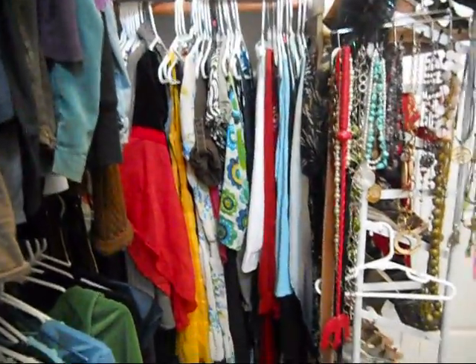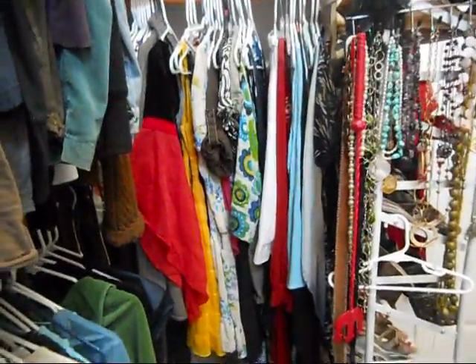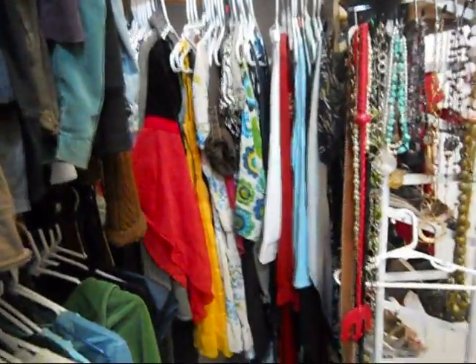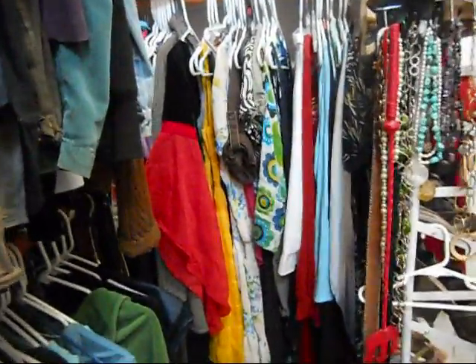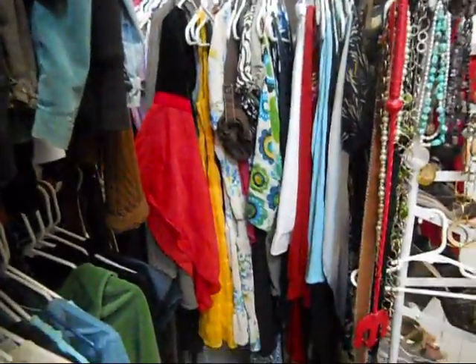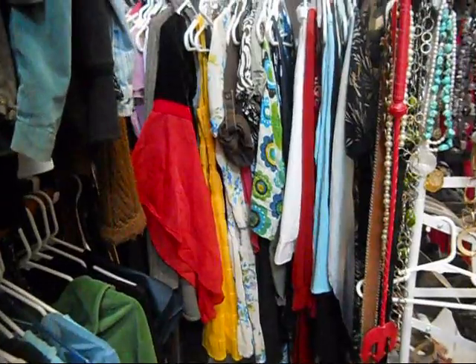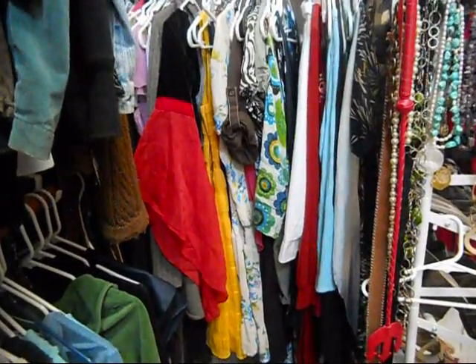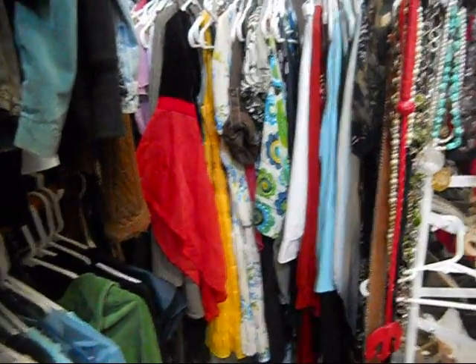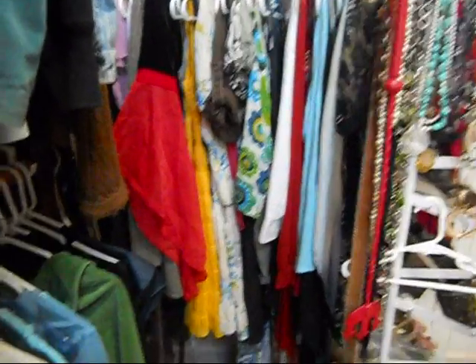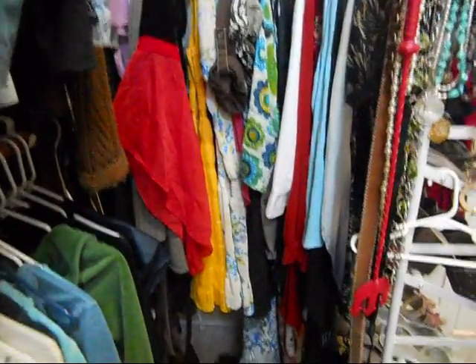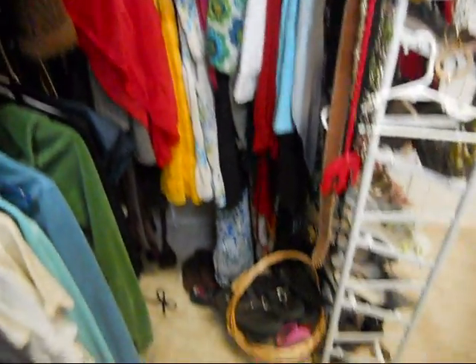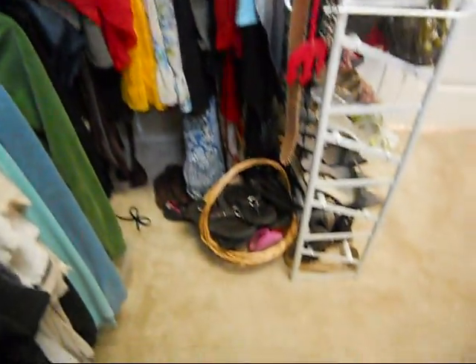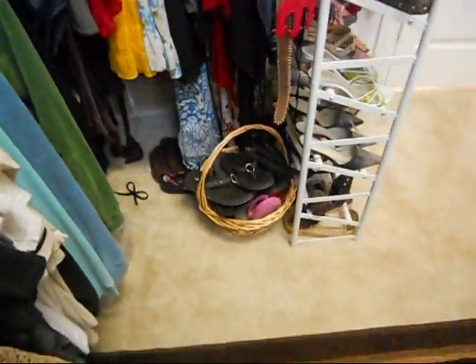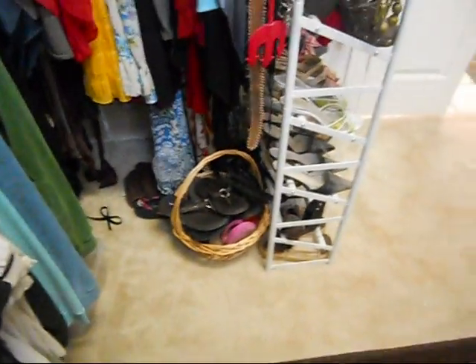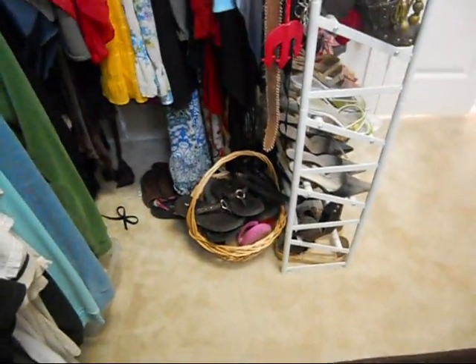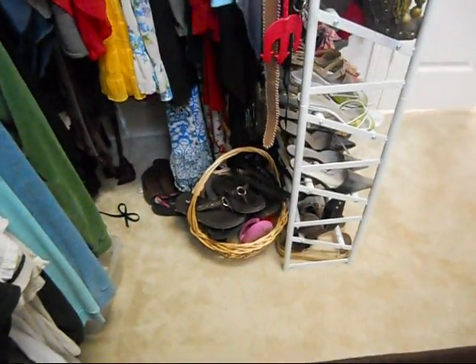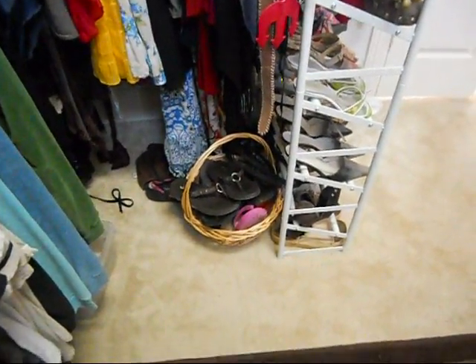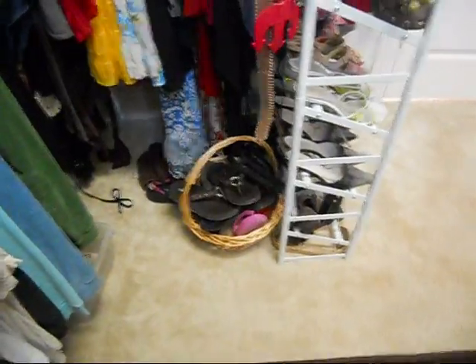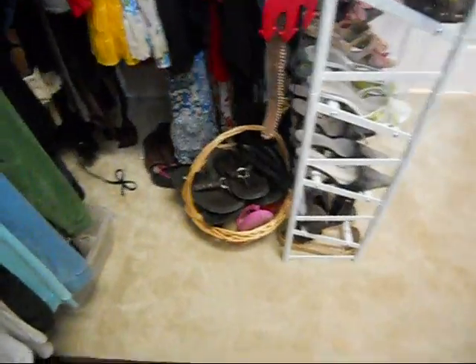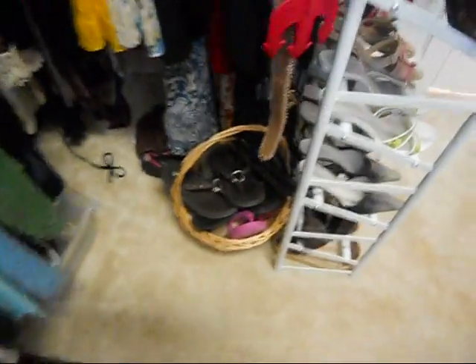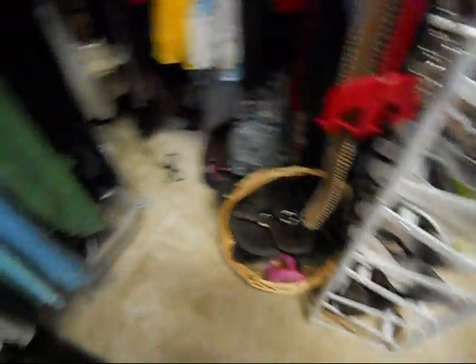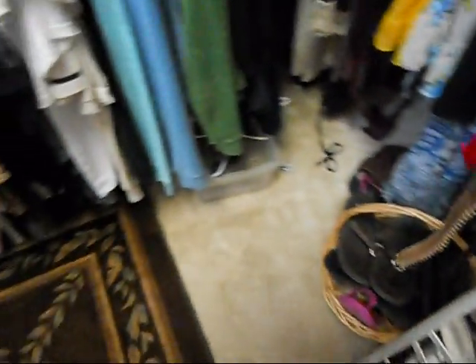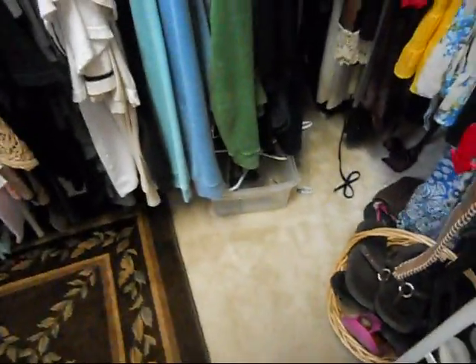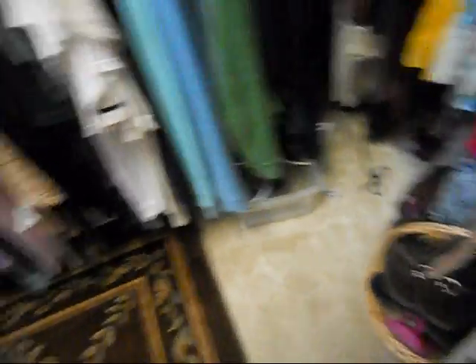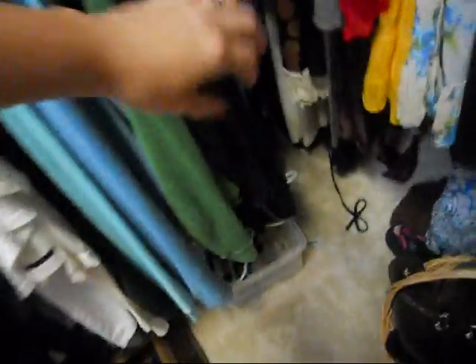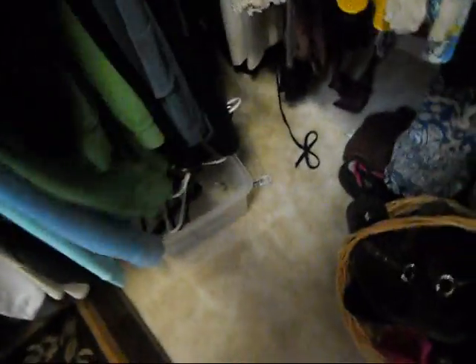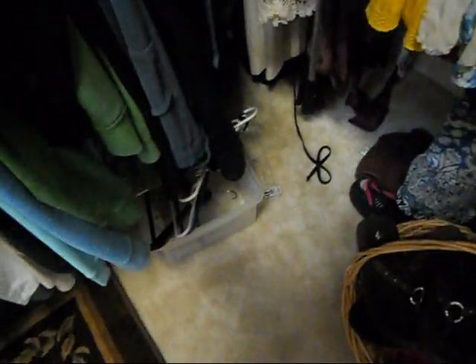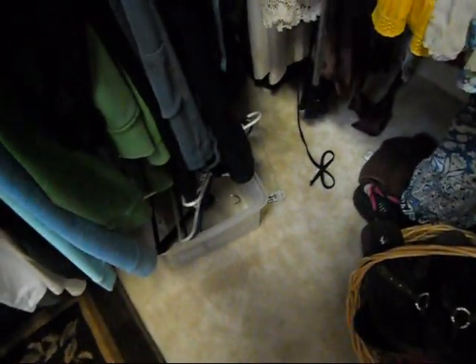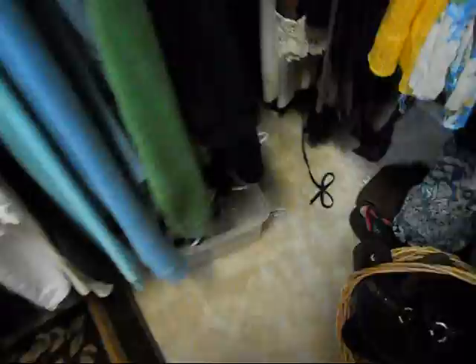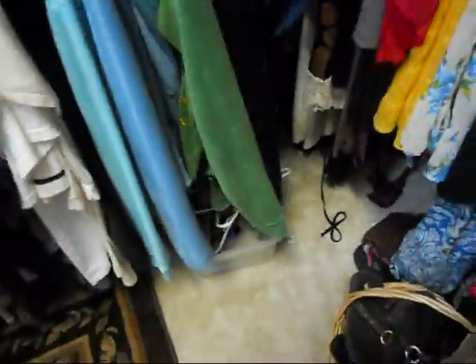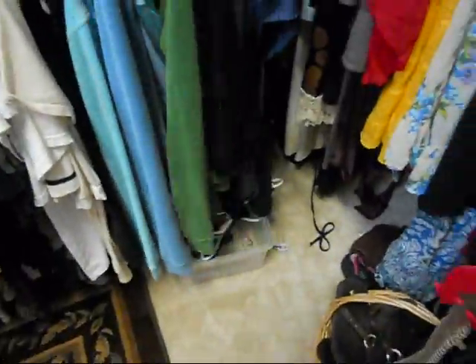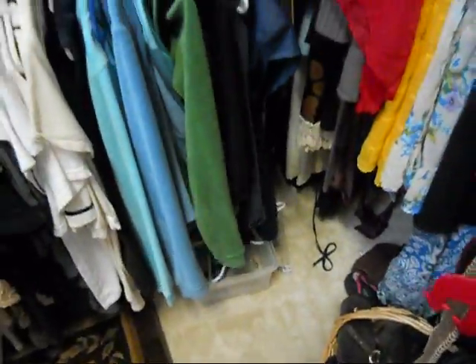On this side are dresses. And my Halloween costume is sticking out there - that big red thing. And then there's a basket on the floor - that's where I put my flip-flops.